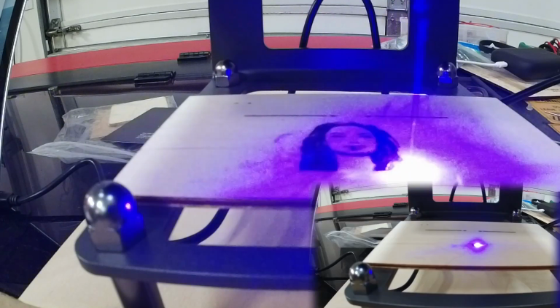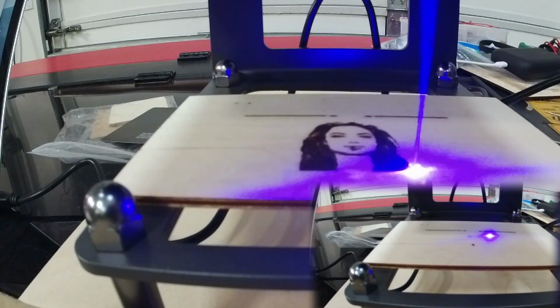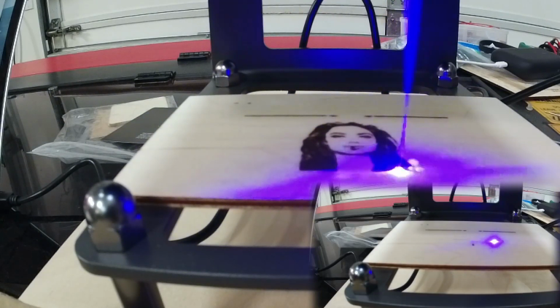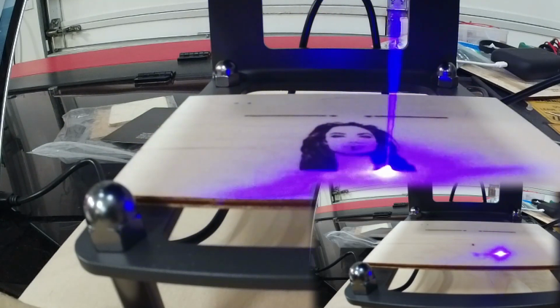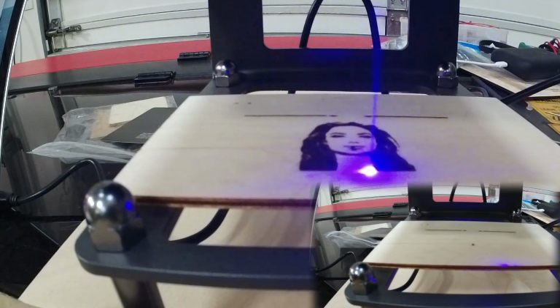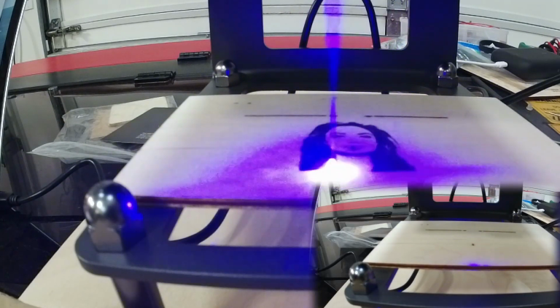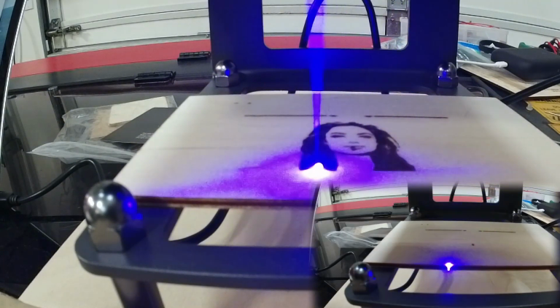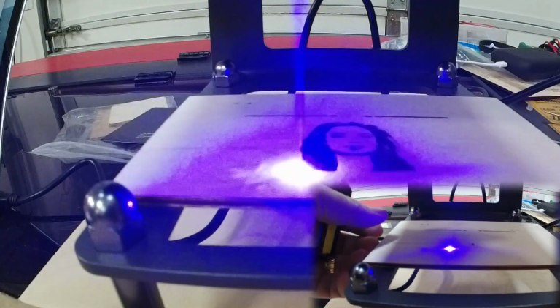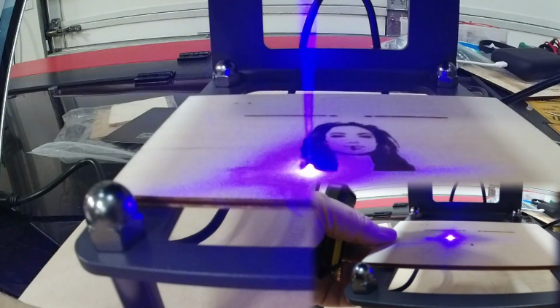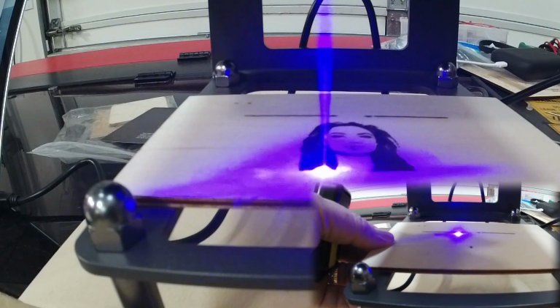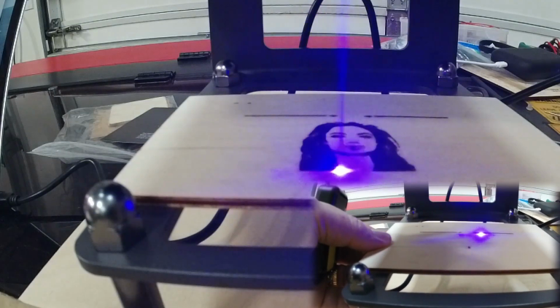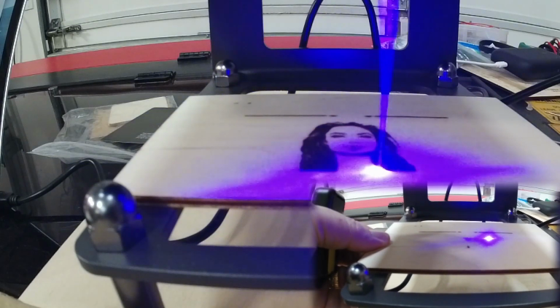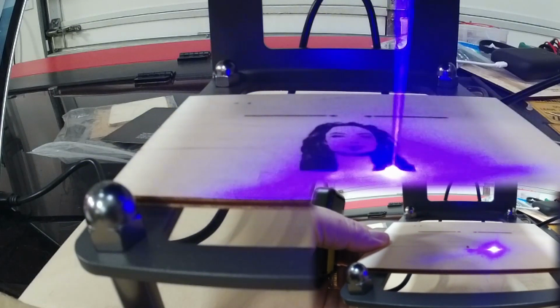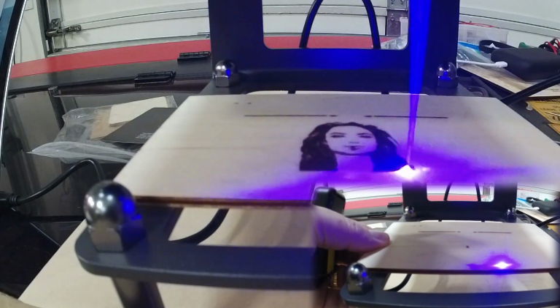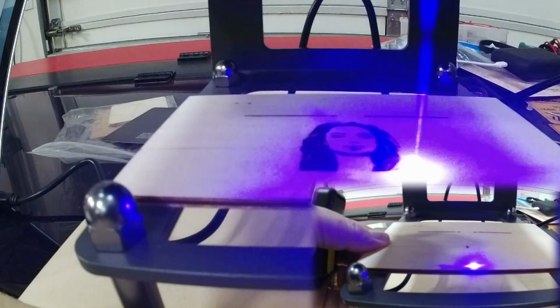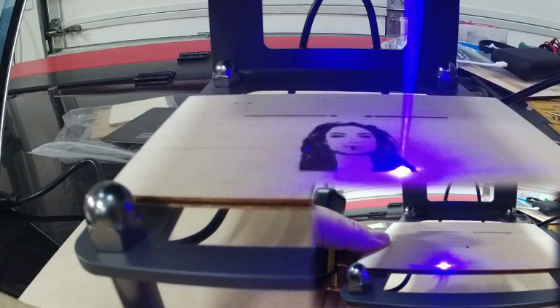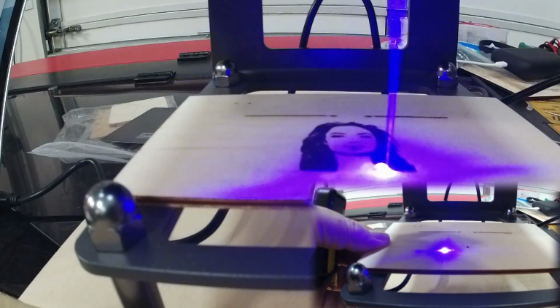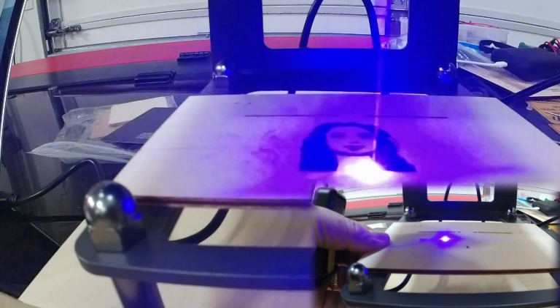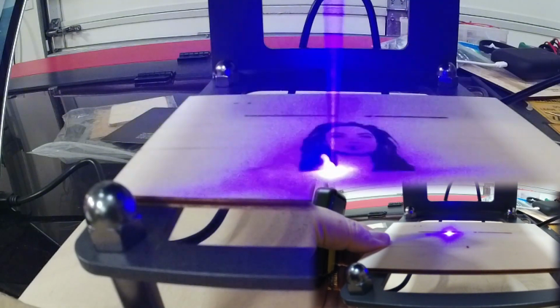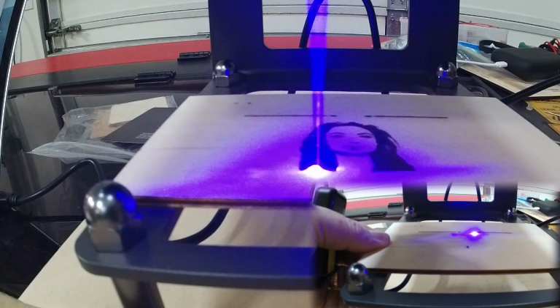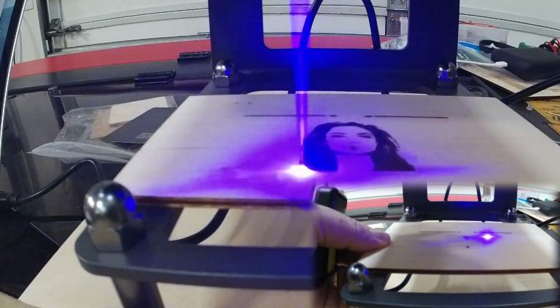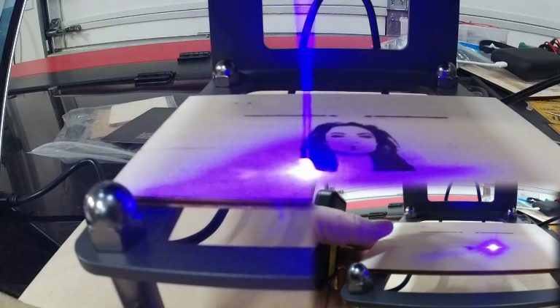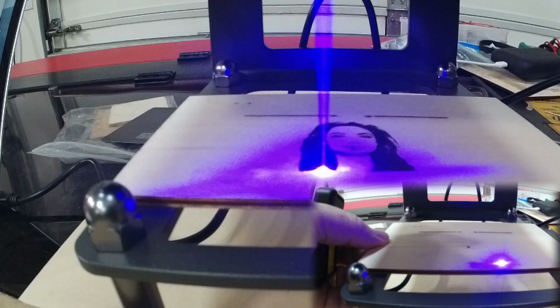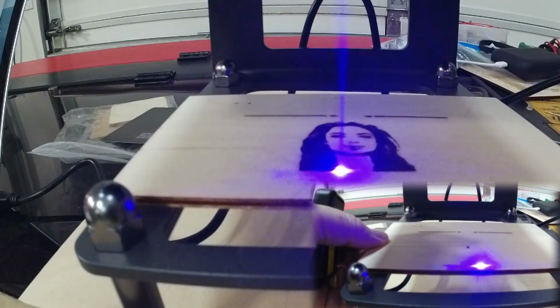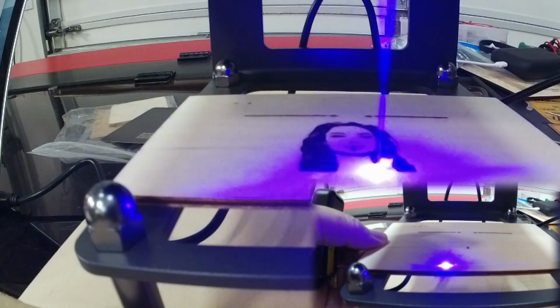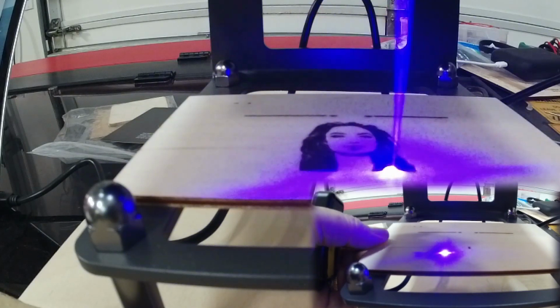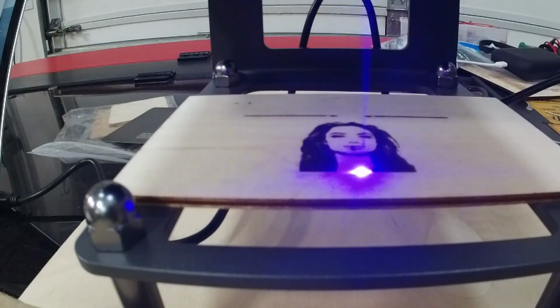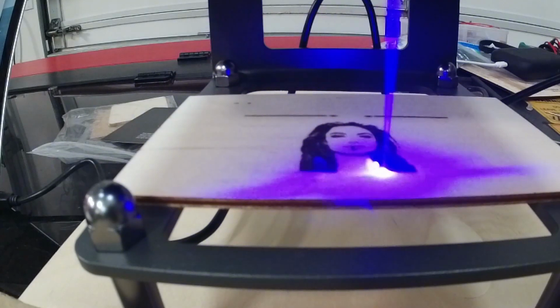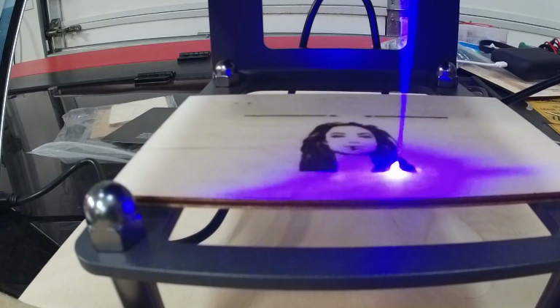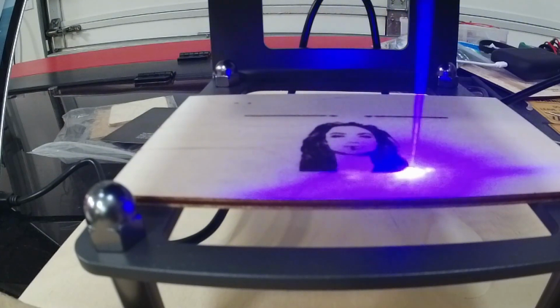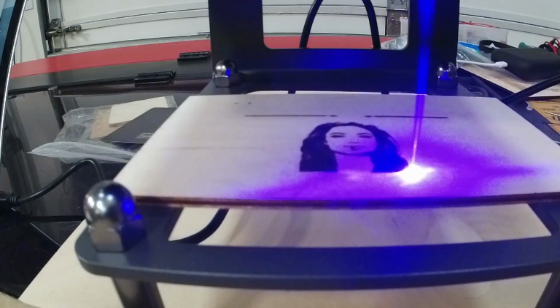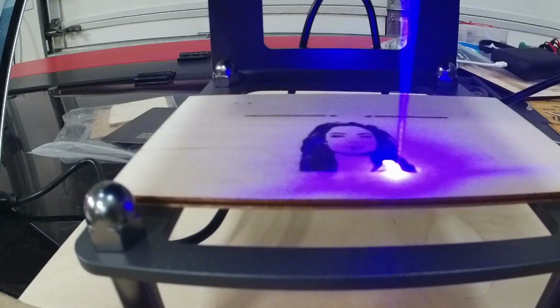By the way, it let me frame the image just like it was a big laser. I have a couple of big lasers and that's a feature there. The software is actually quite good. We're going to let it go and see what happens.